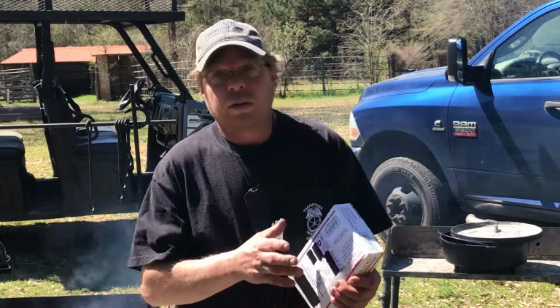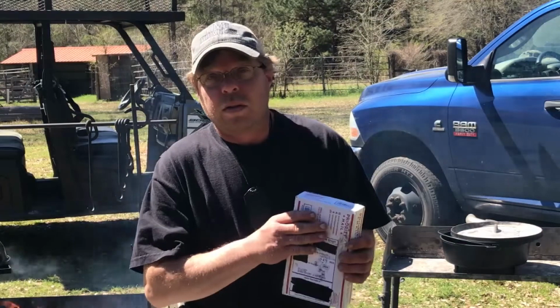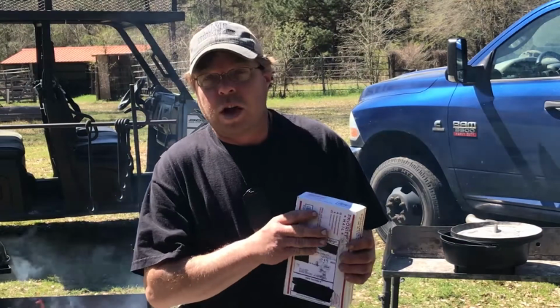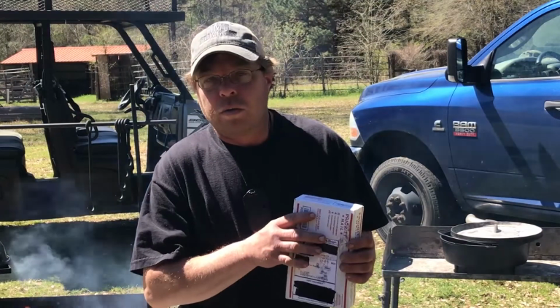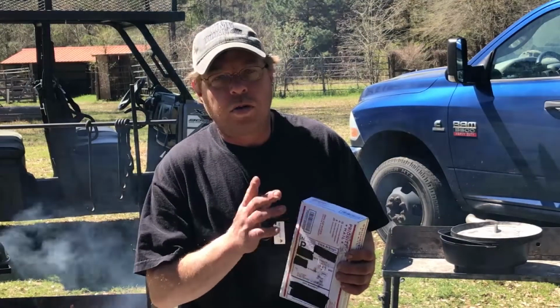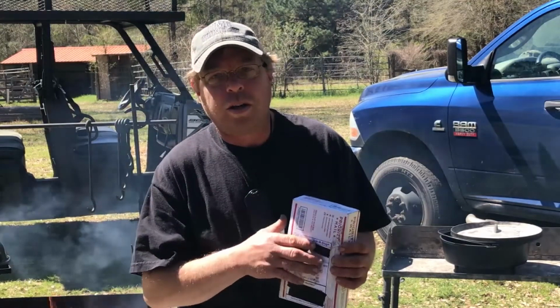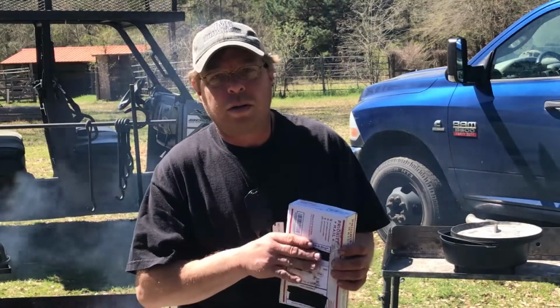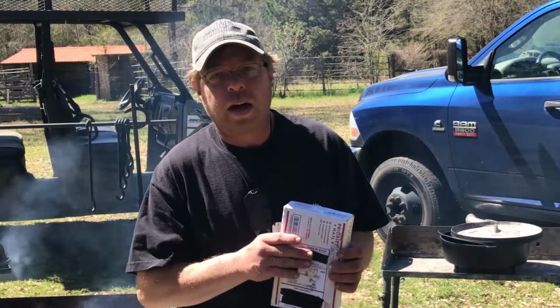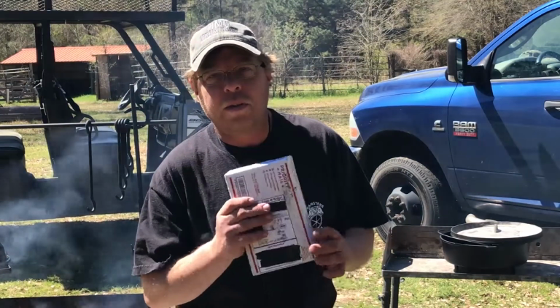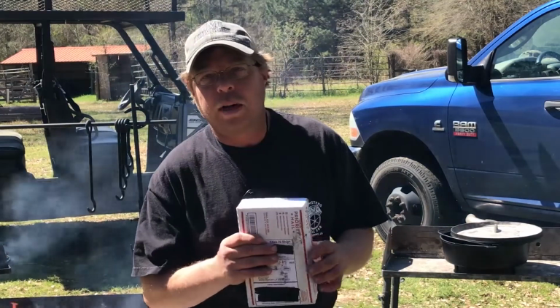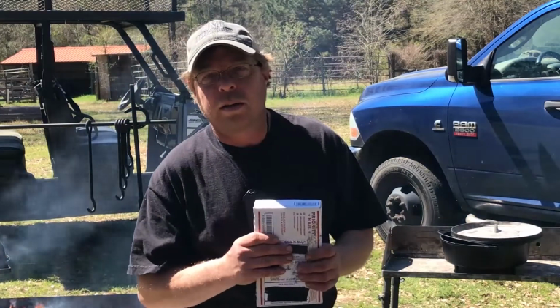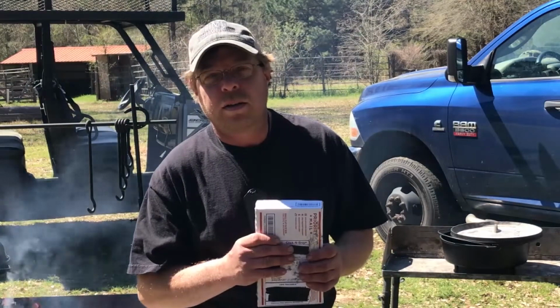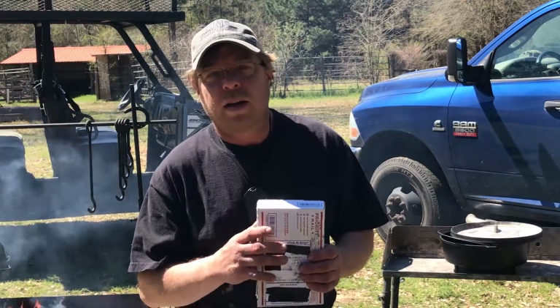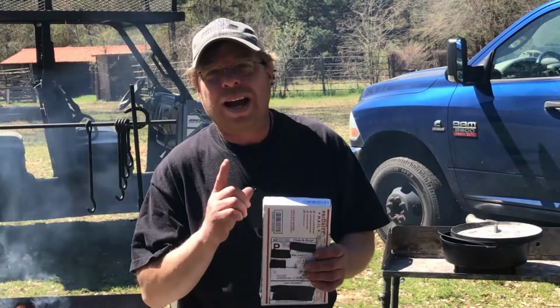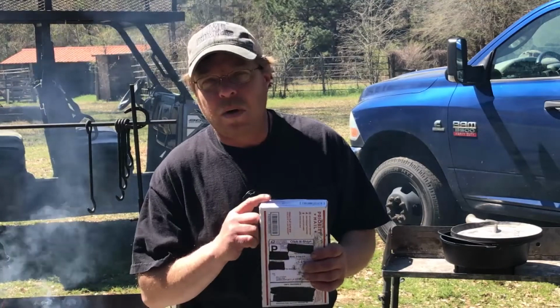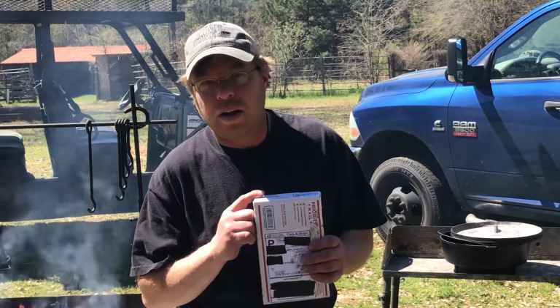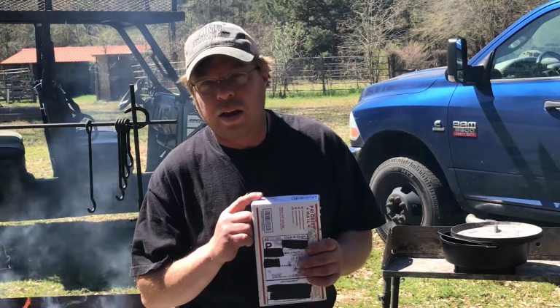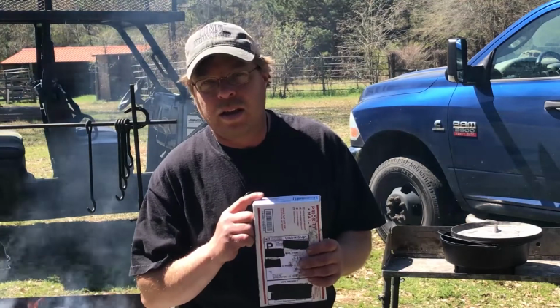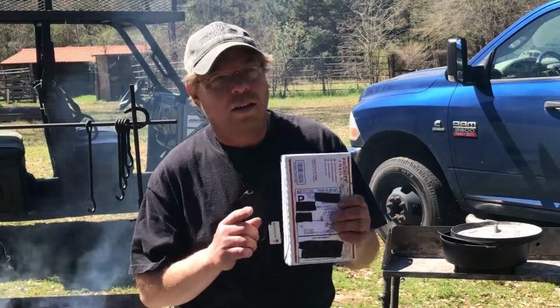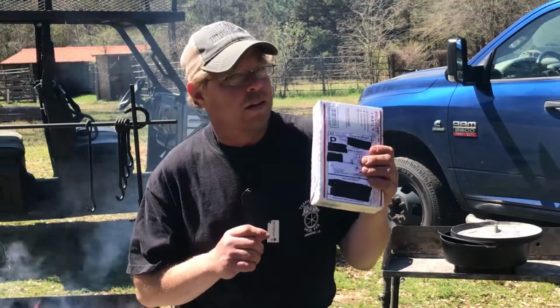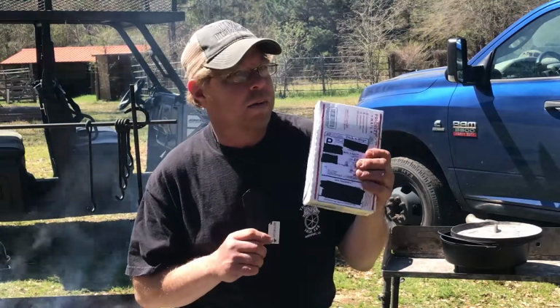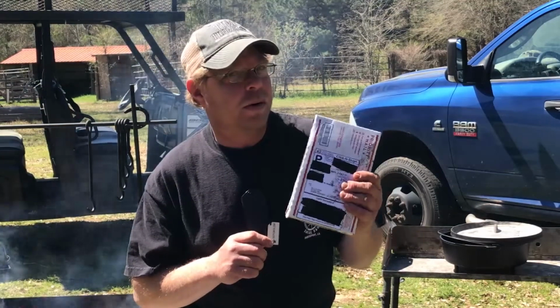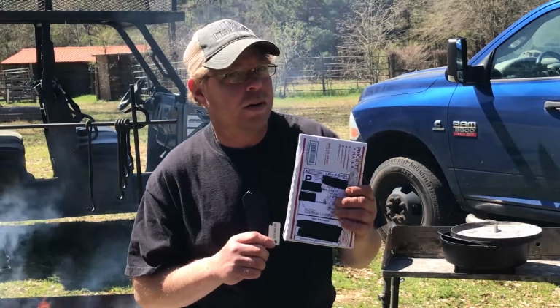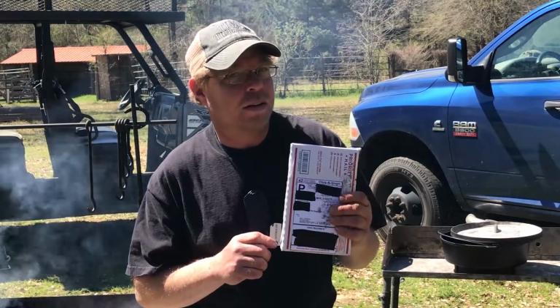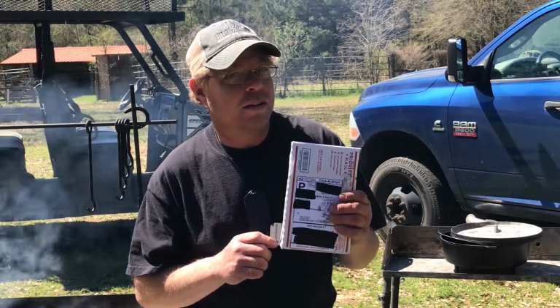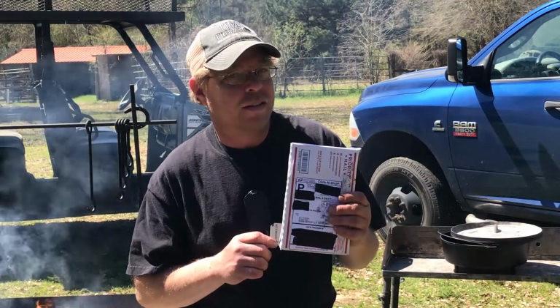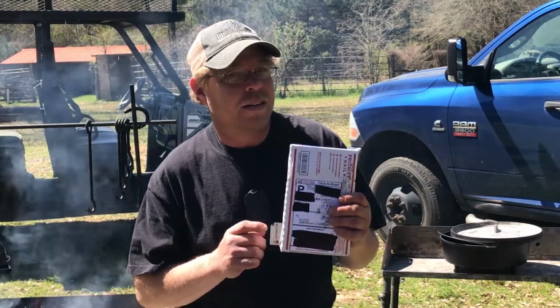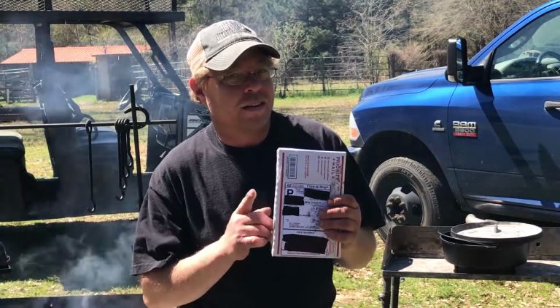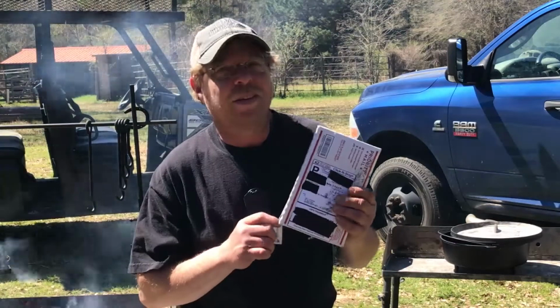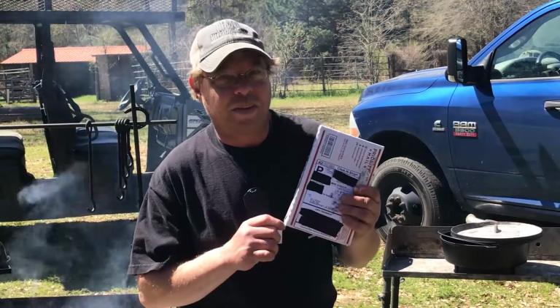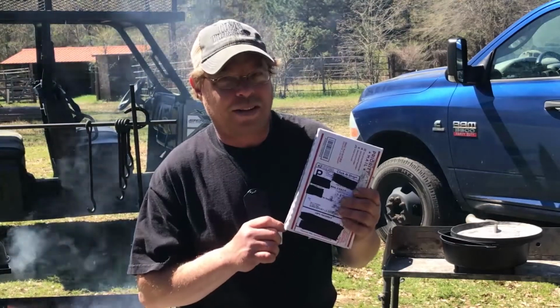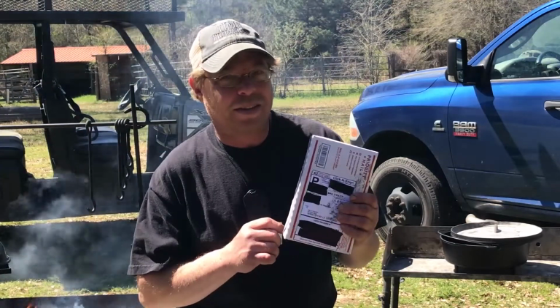So Joe from Joe's Barbecue House had a giveaway, and I won. You want to see what I won? Let's open this box up and see.